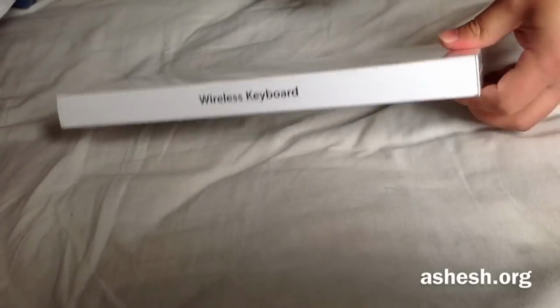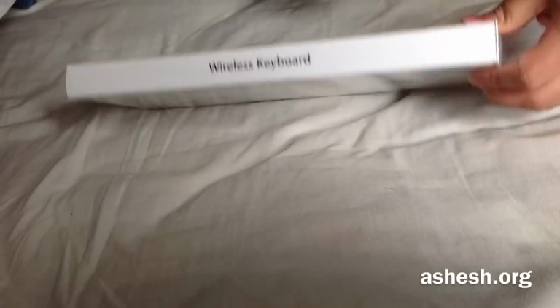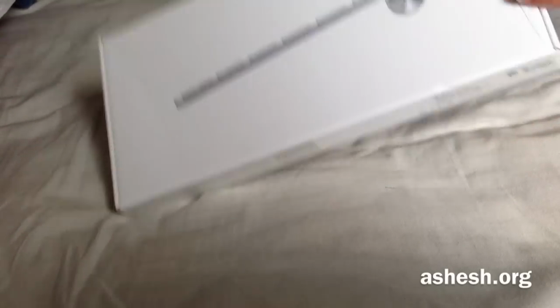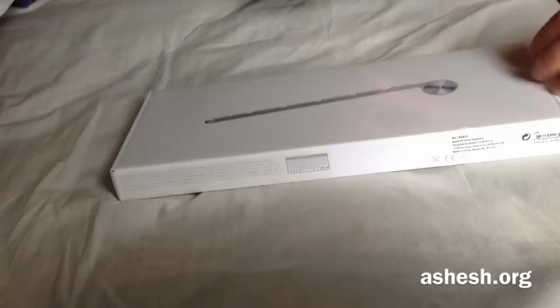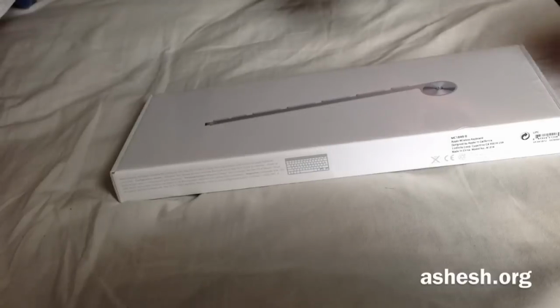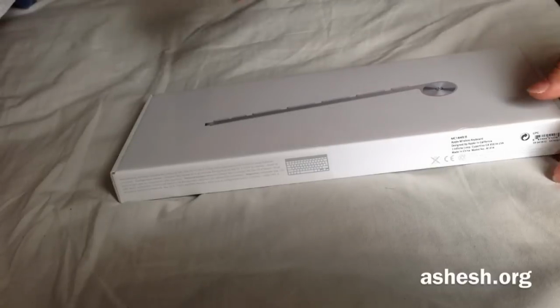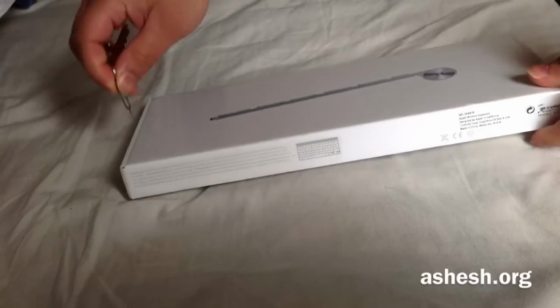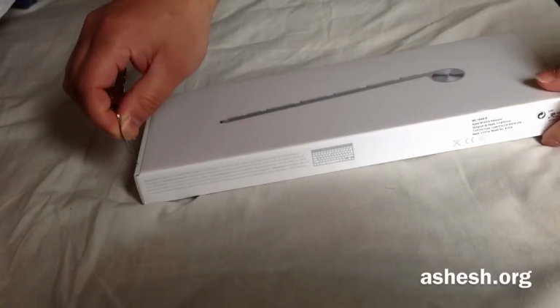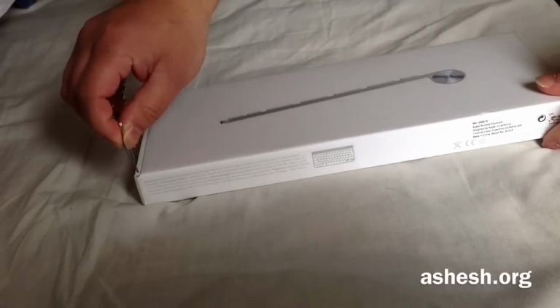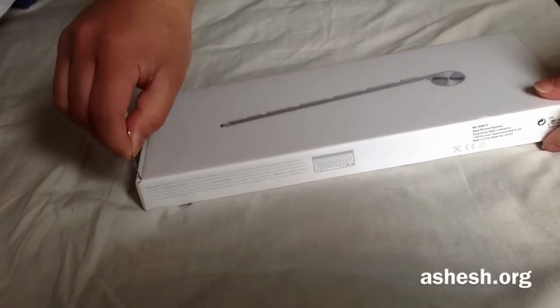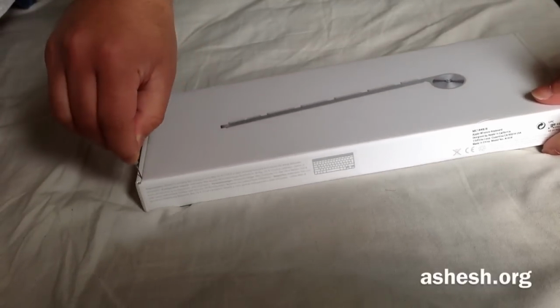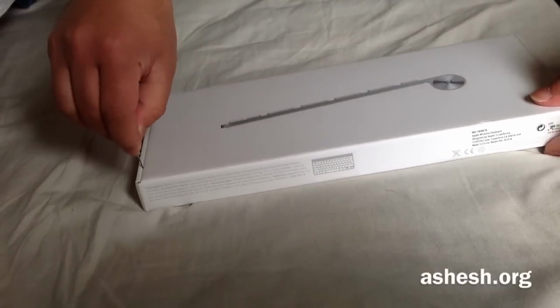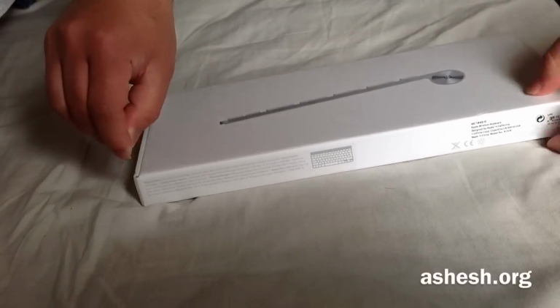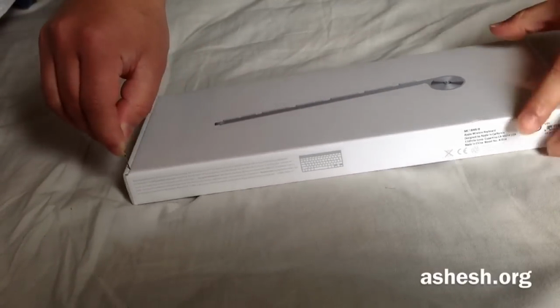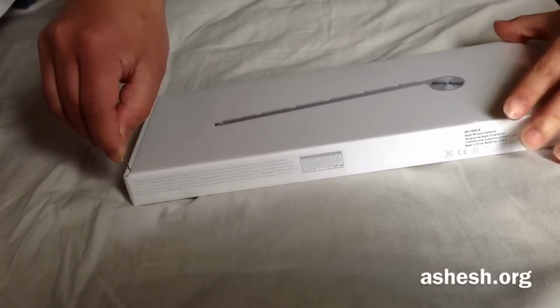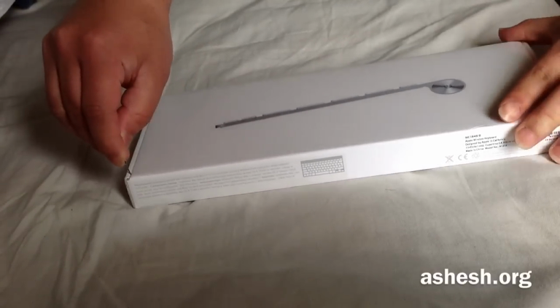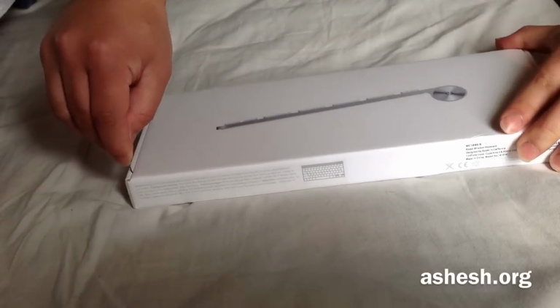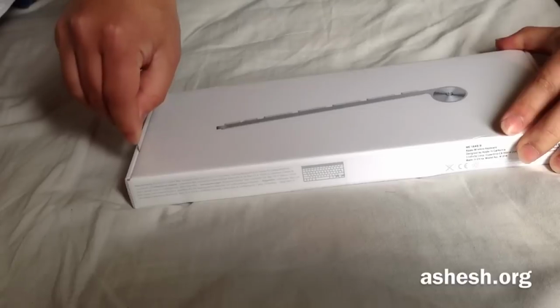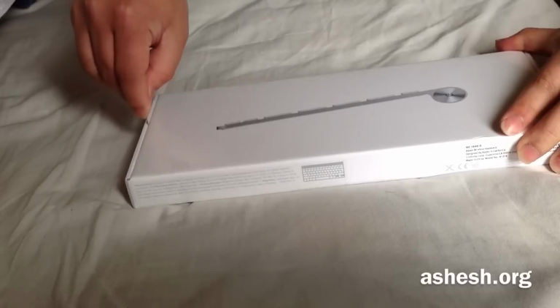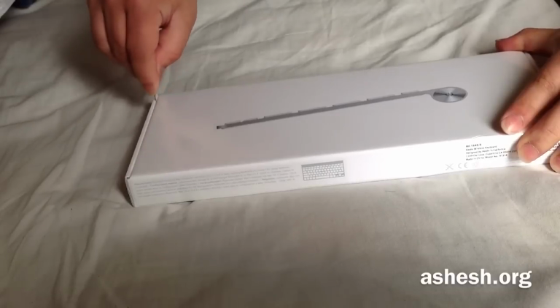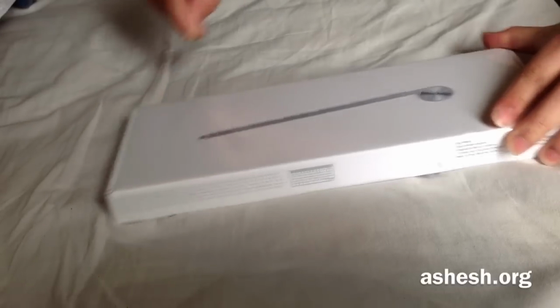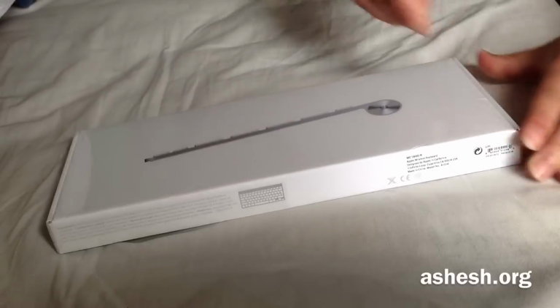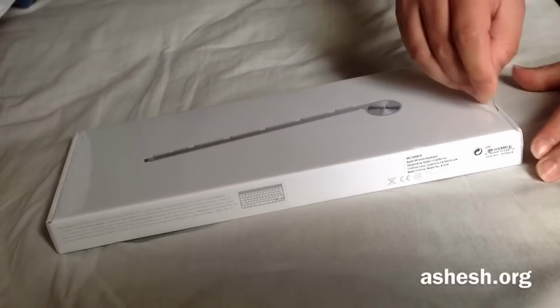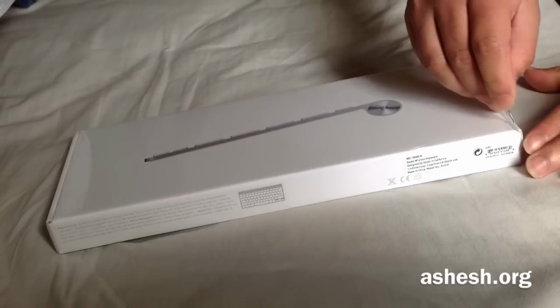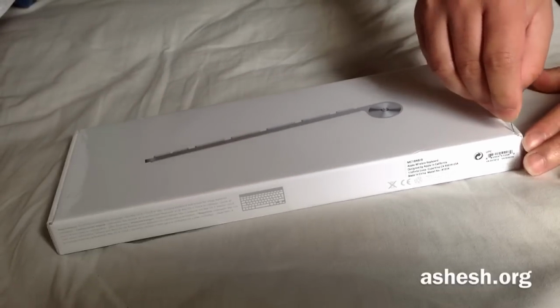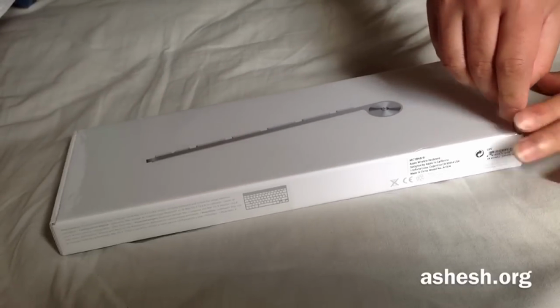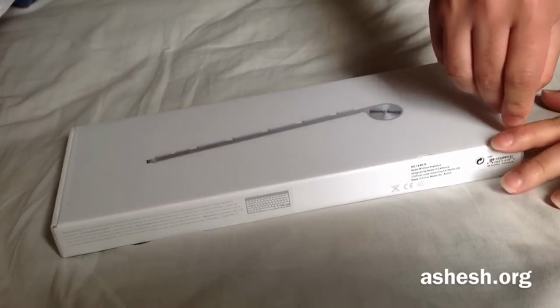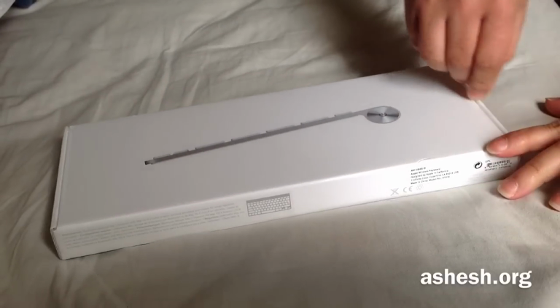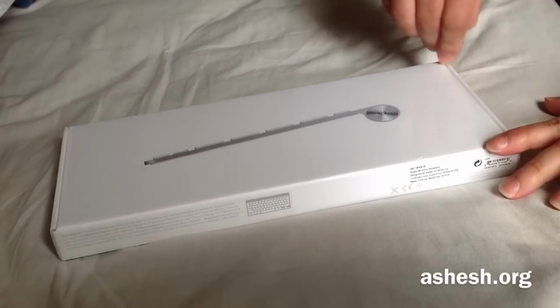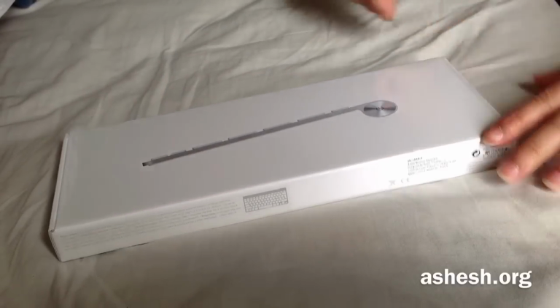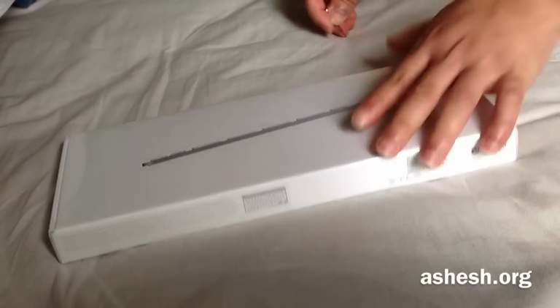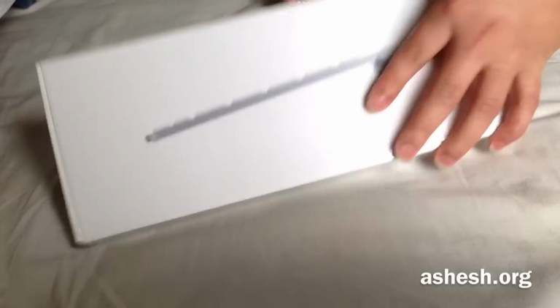This video — I actually bought this for my iPad. I'm going to unbox it and I'm going to show you this keyboard.